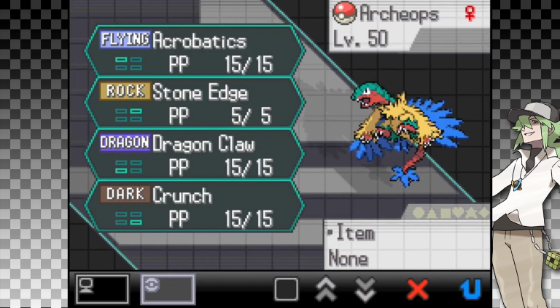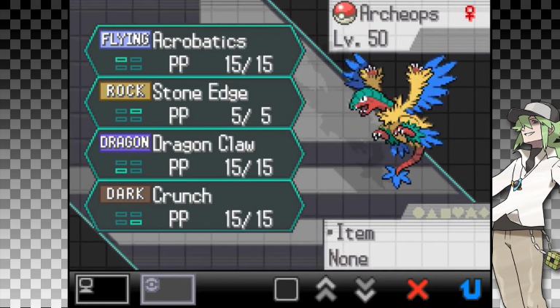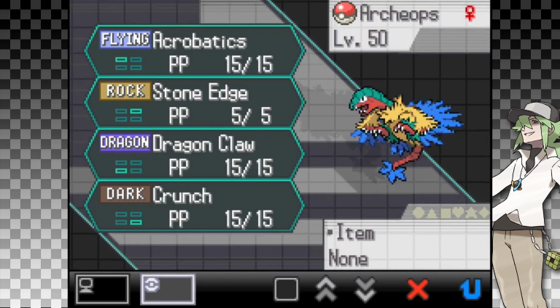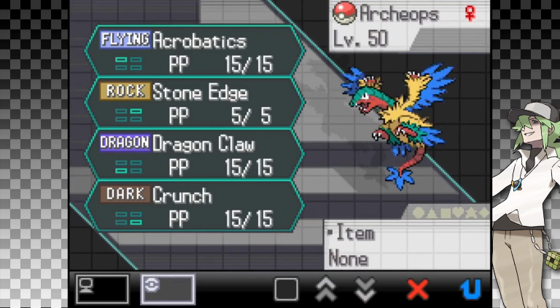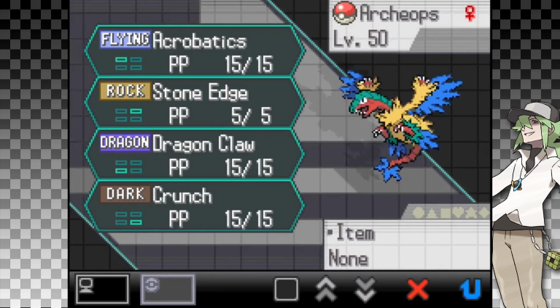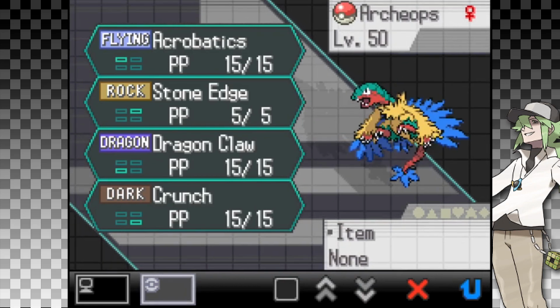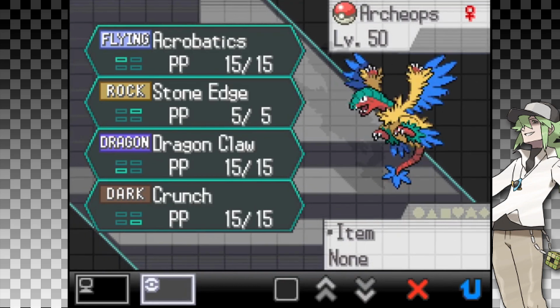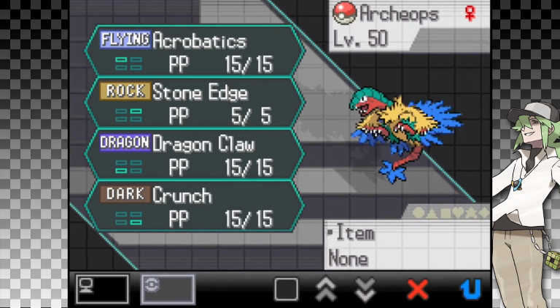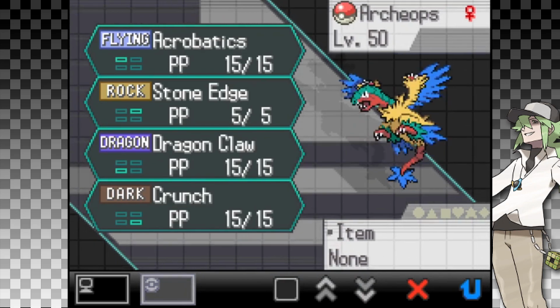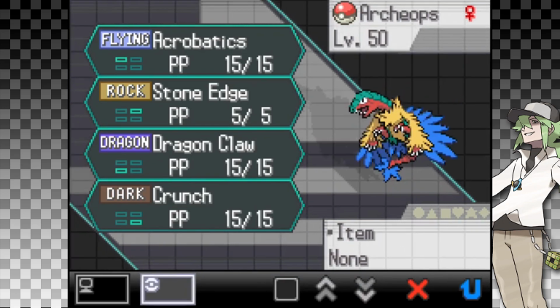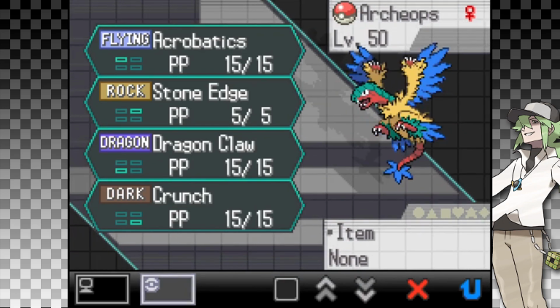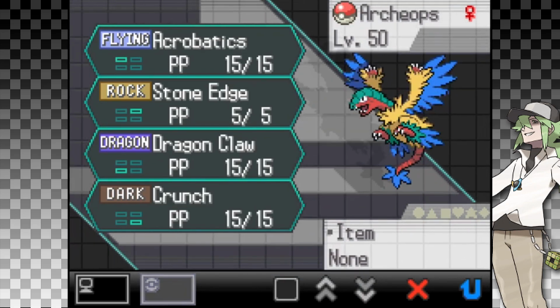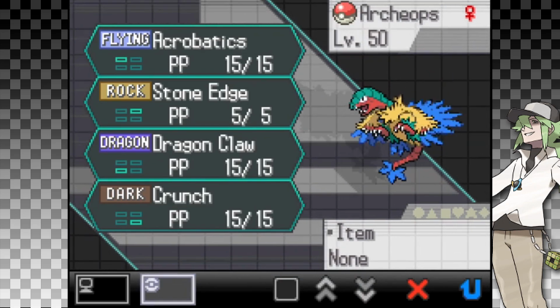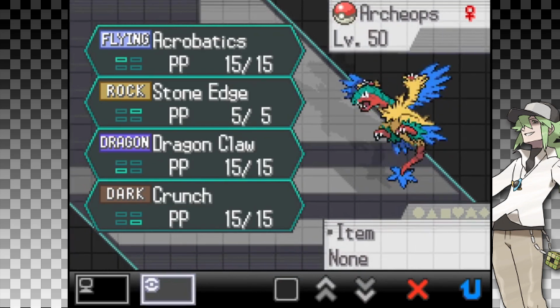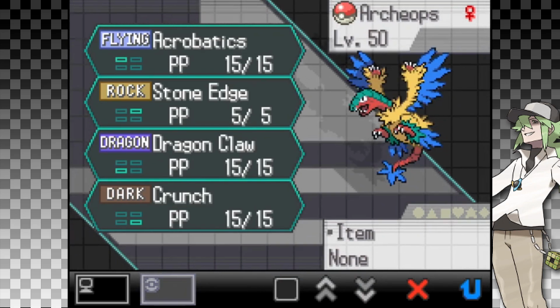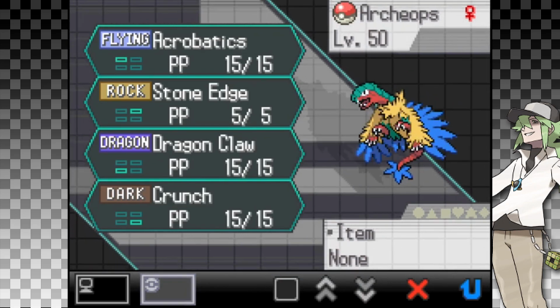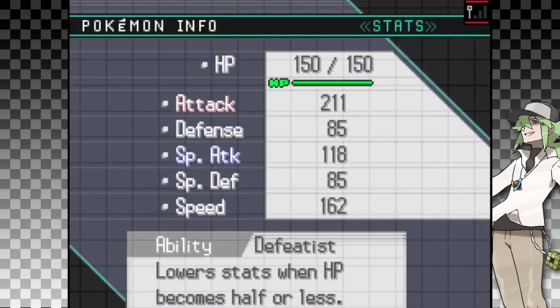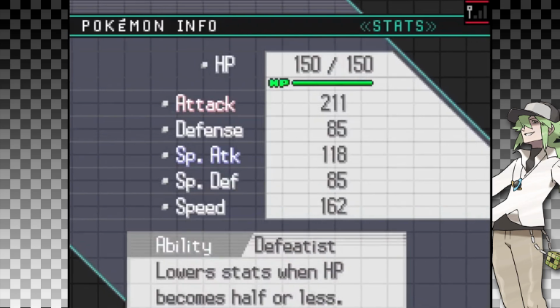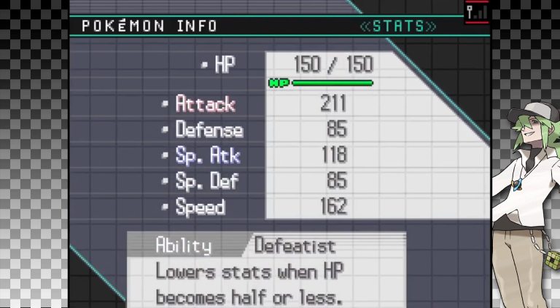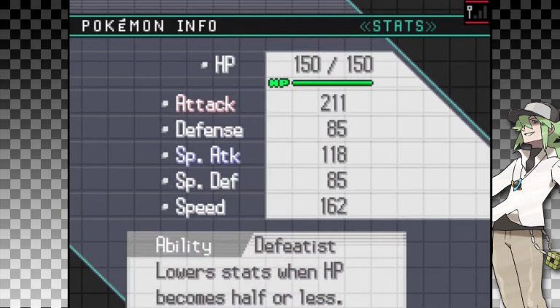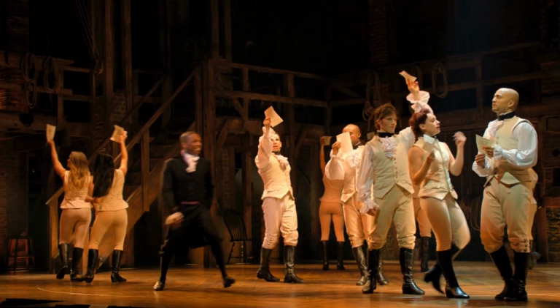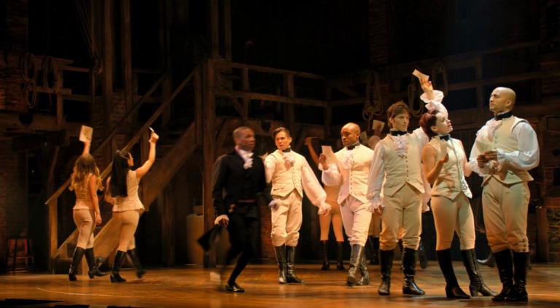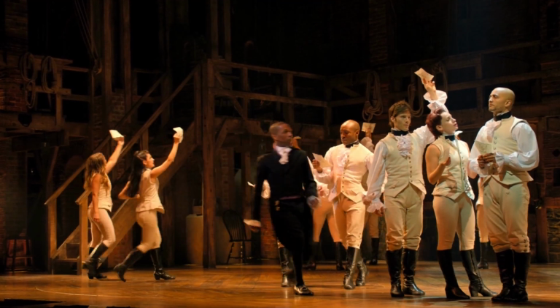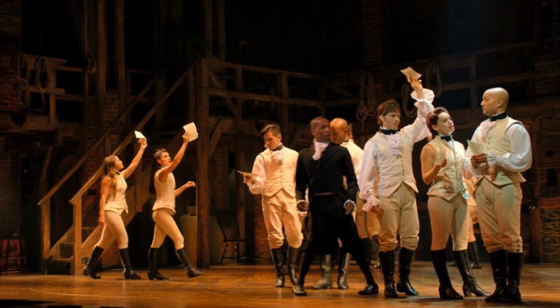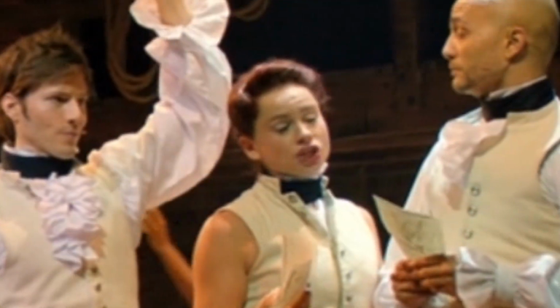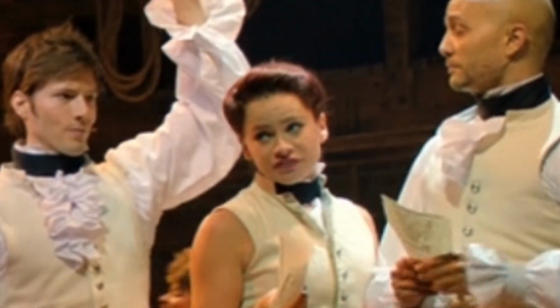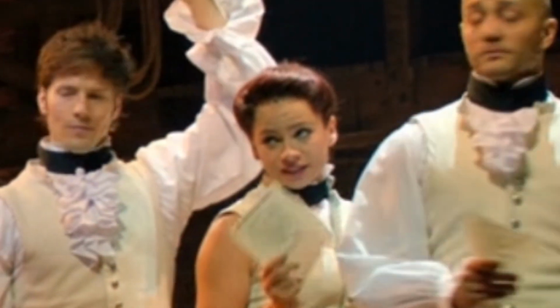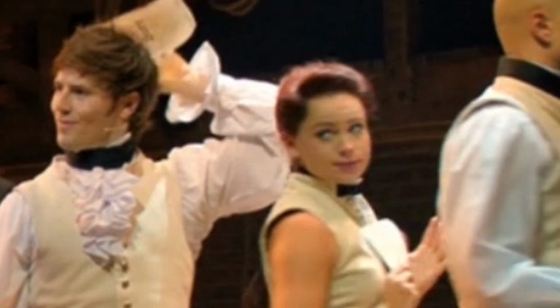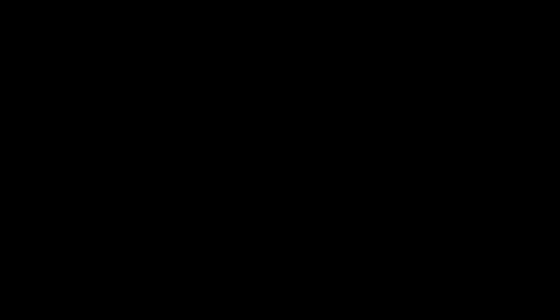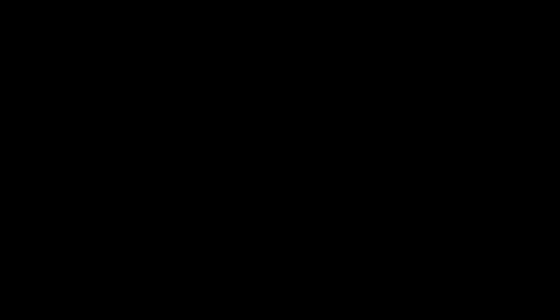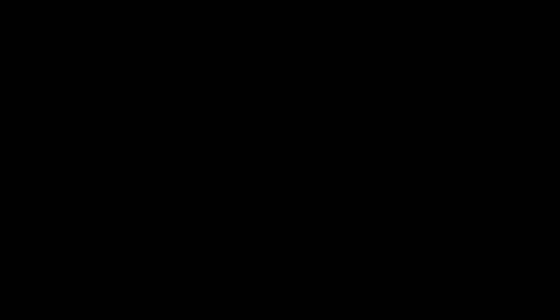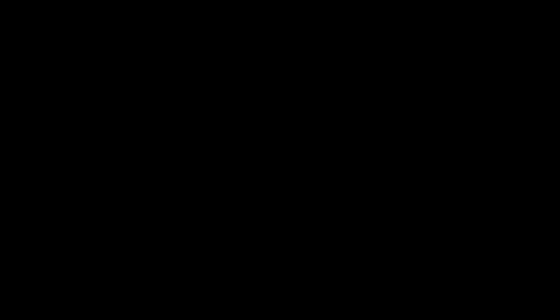Archeops has Acrobatics, Stone Edge, Dragon Claw, and Crunch. This dude is definitely the brawn of the team, with the ability Defeatist. Well, he's gonna lose — that's just Defeatist. I just love Hamilton references.